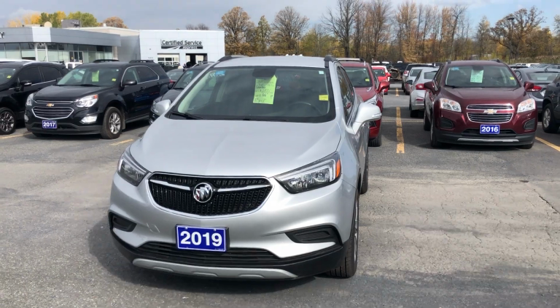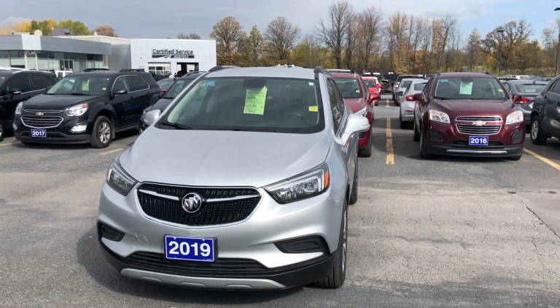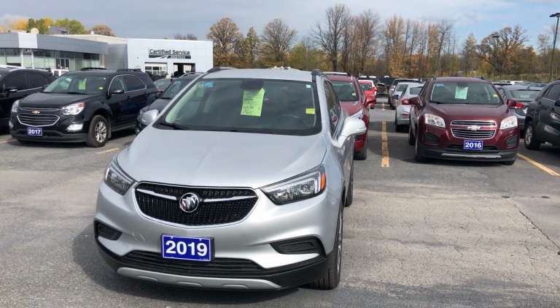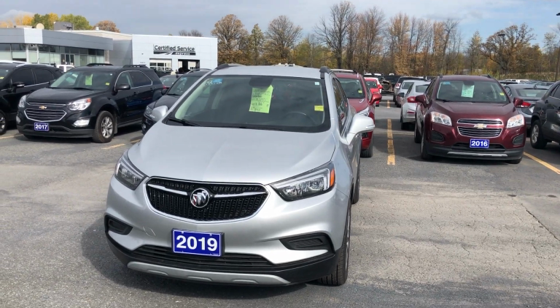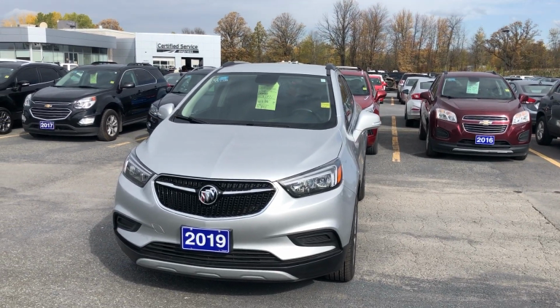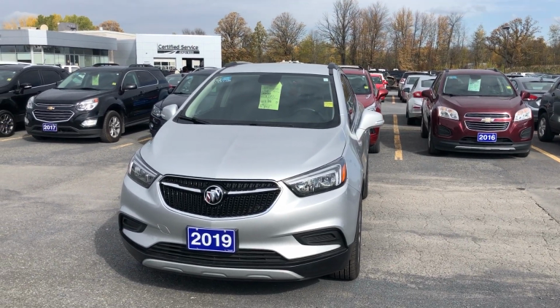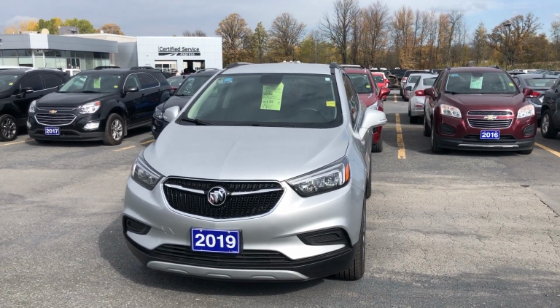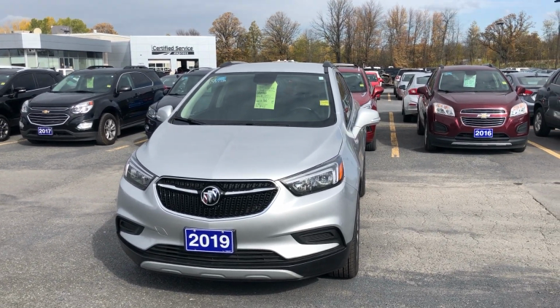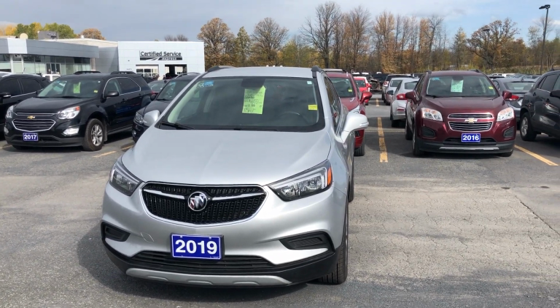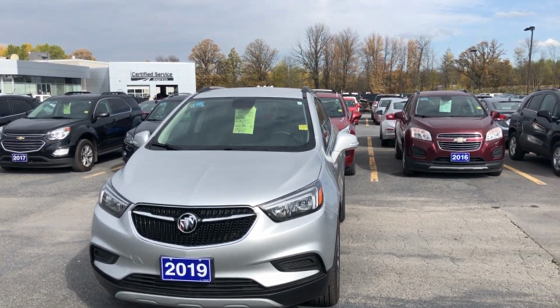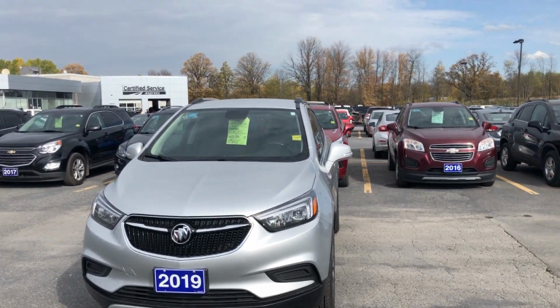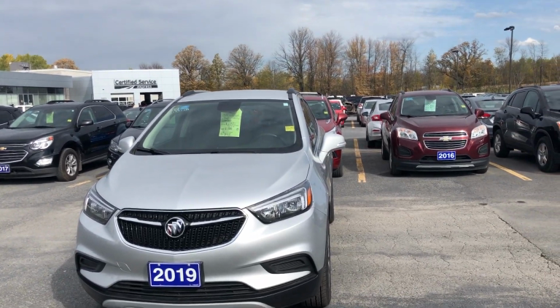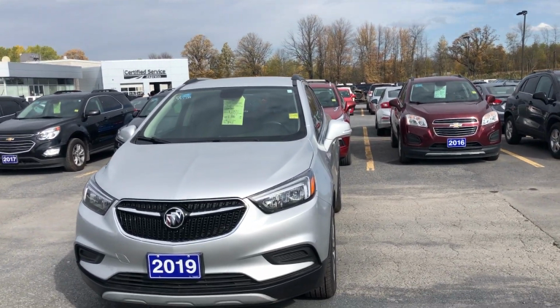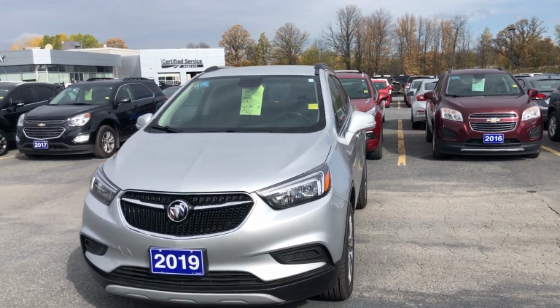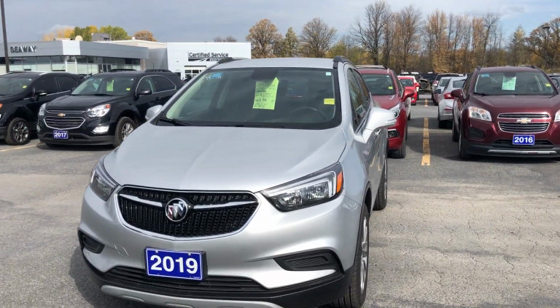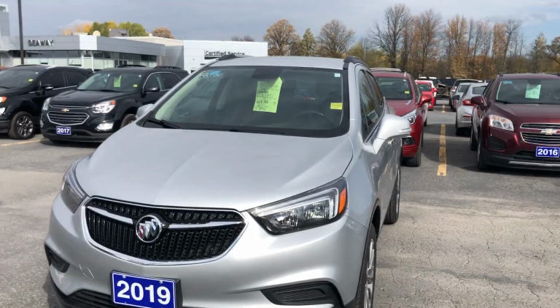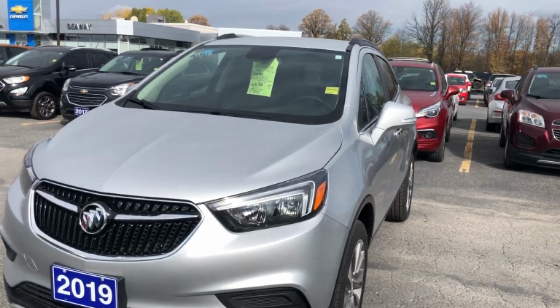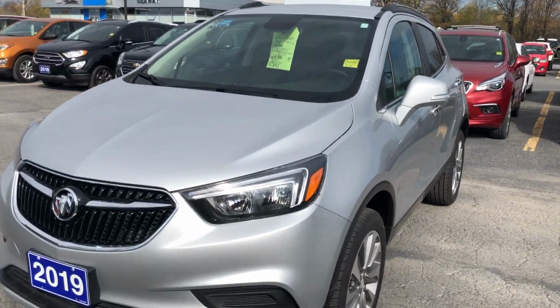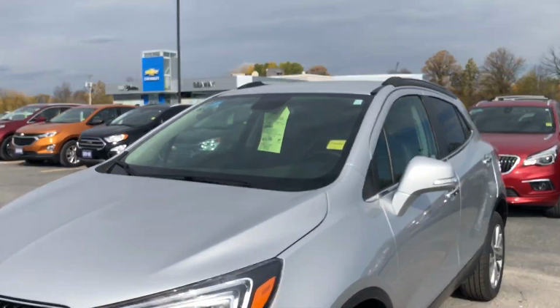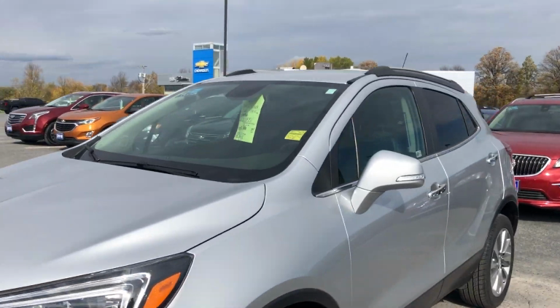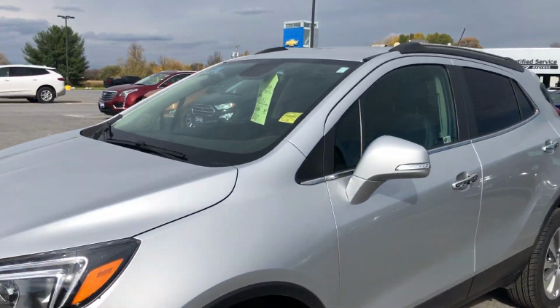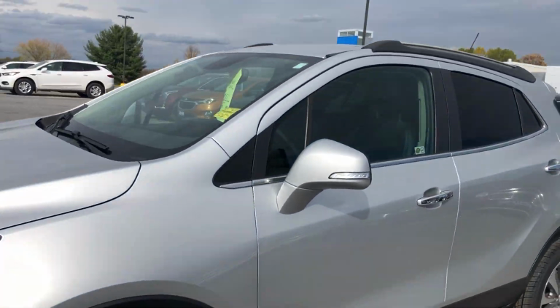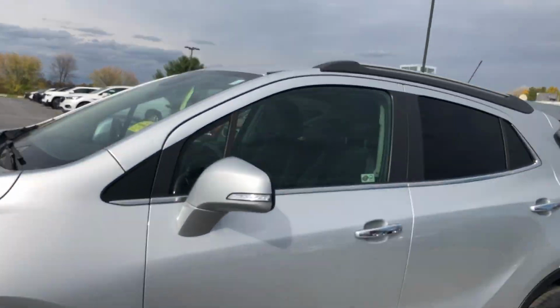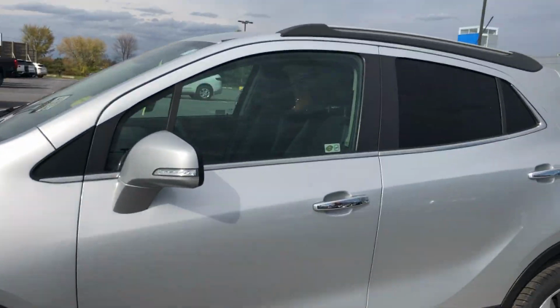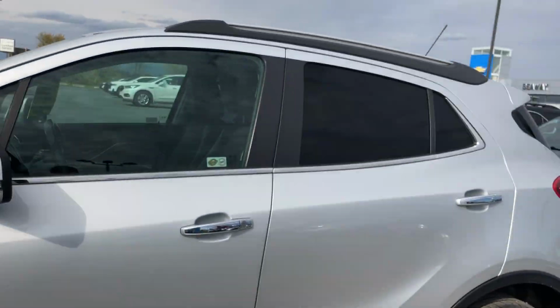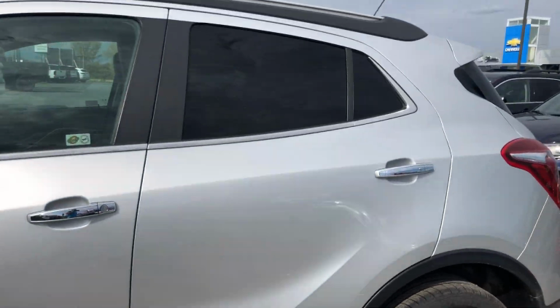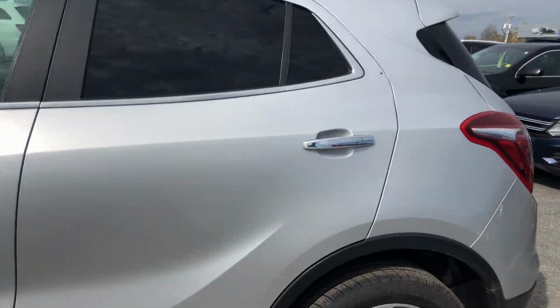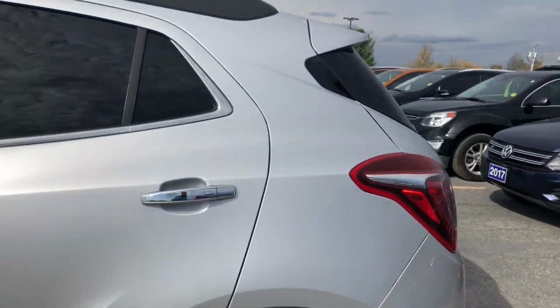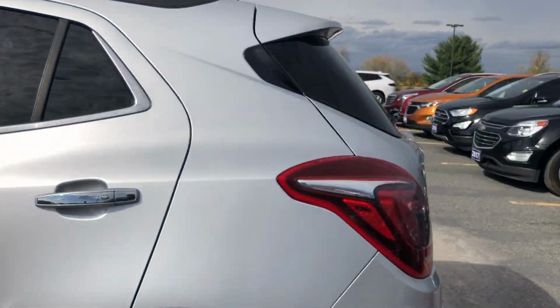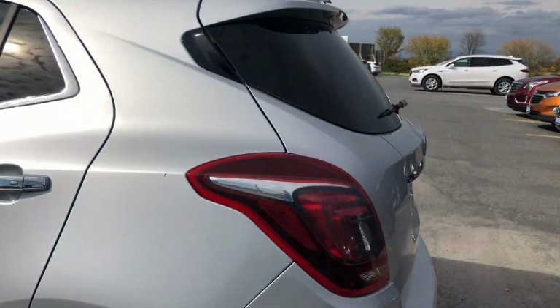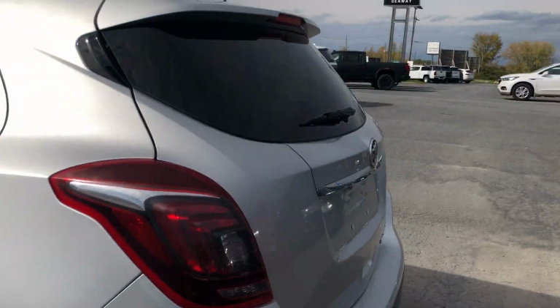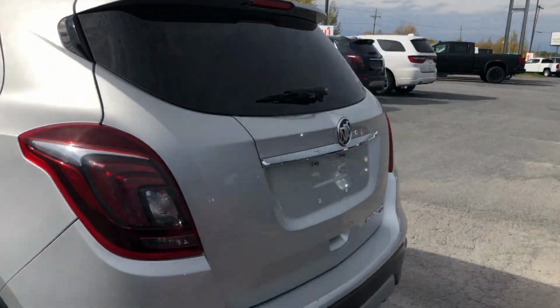Welcome back to Seaway GM. We're on the floor here to show you another beautiful unit. It's a 2019 Buick Encore all-wheel drive with a nice silver paint job. It just came out of the detail. This vehicle is very well kept and very well maintained.